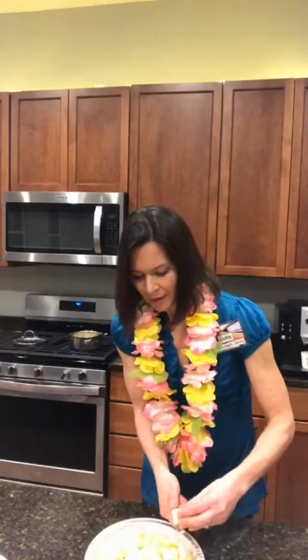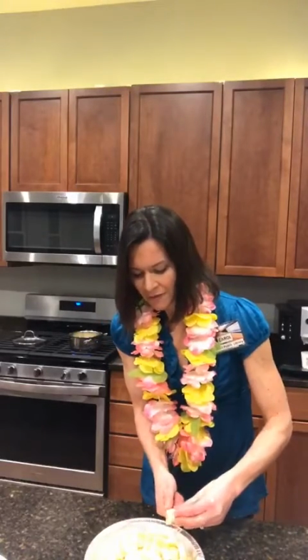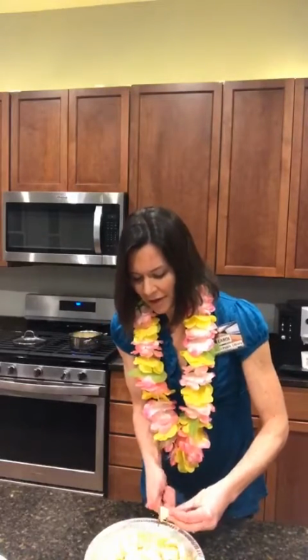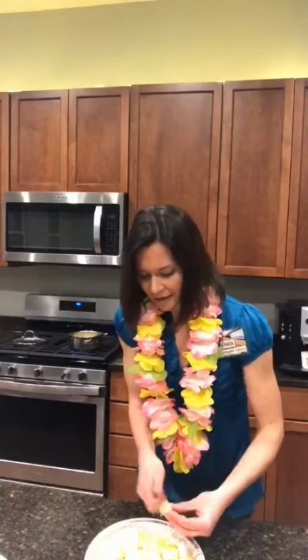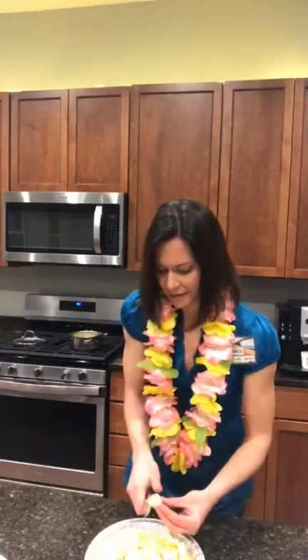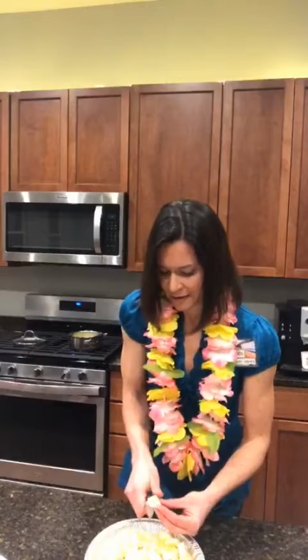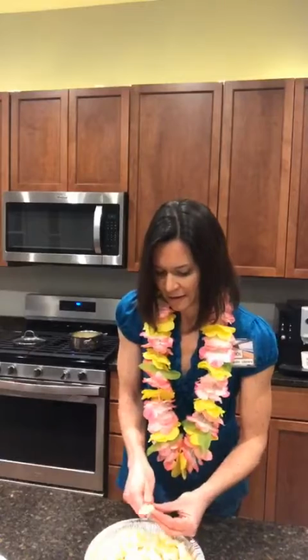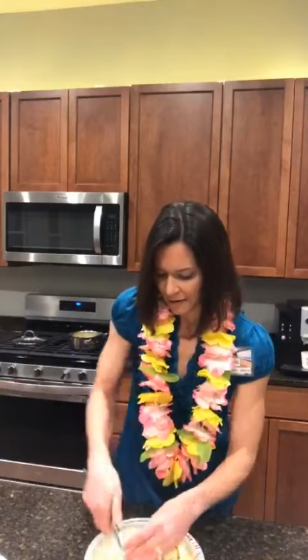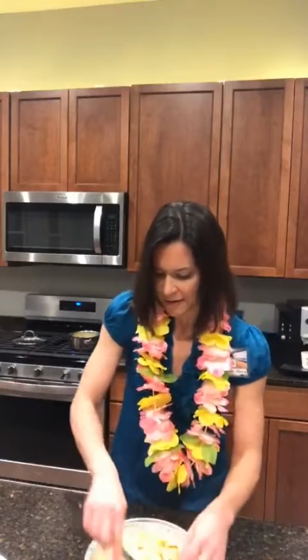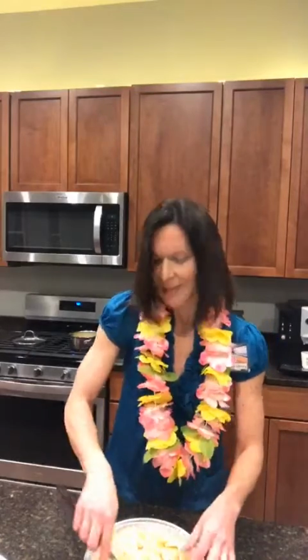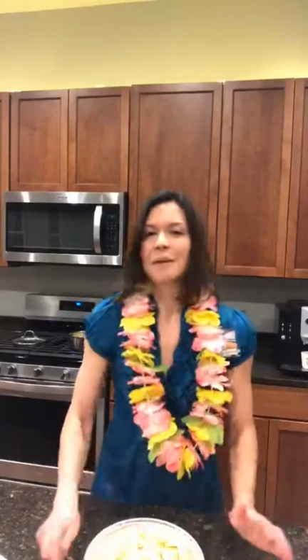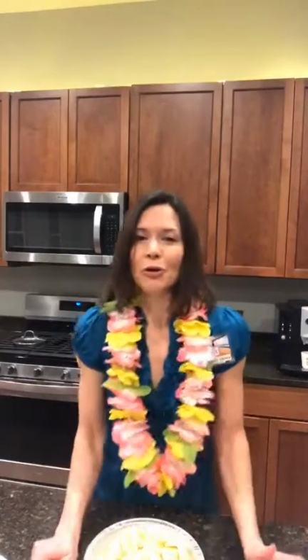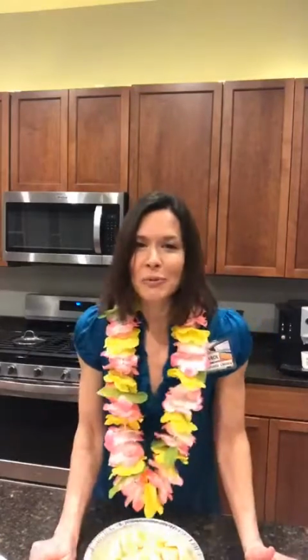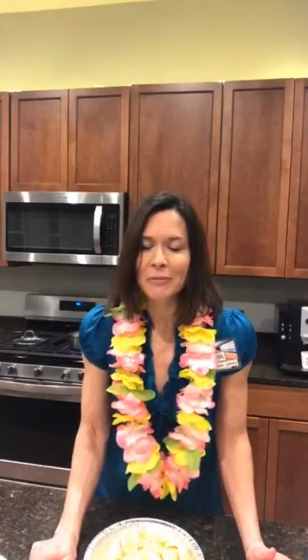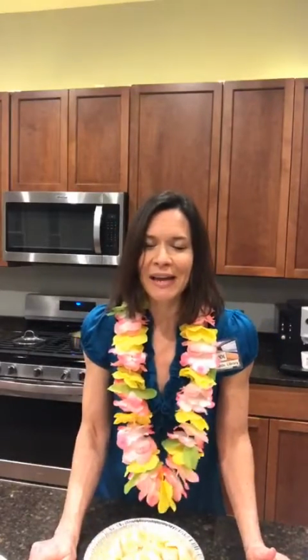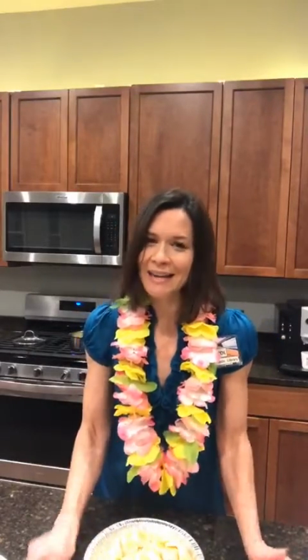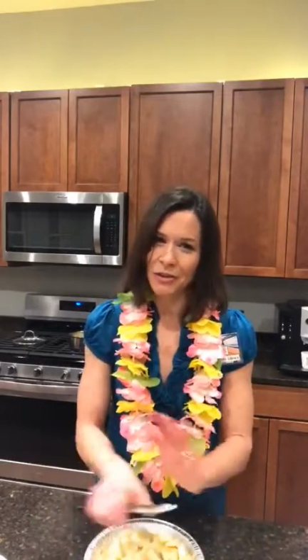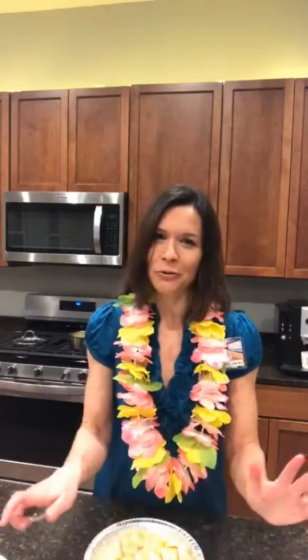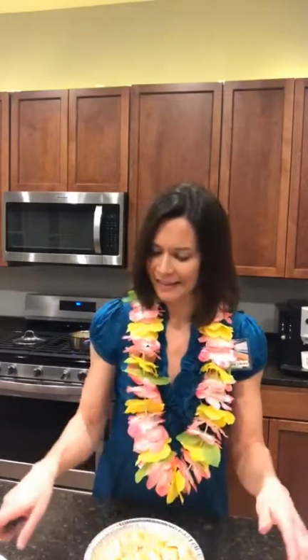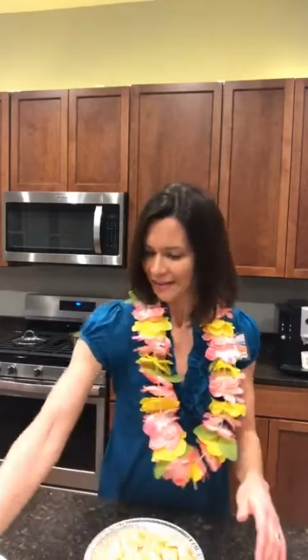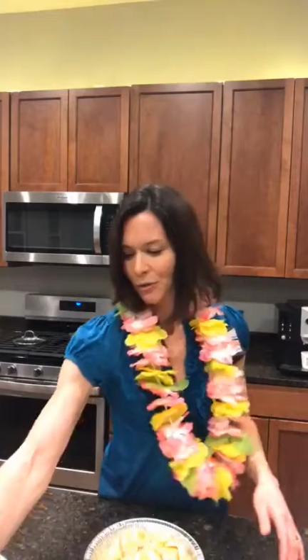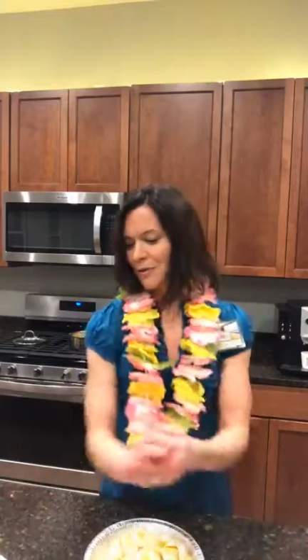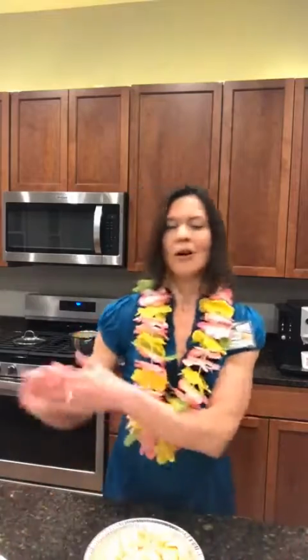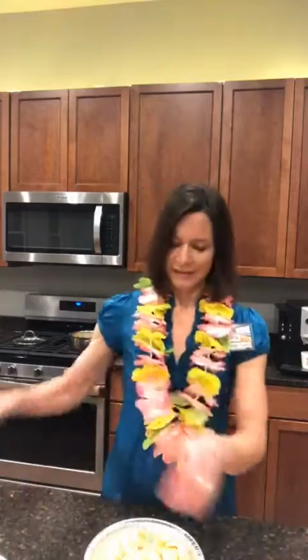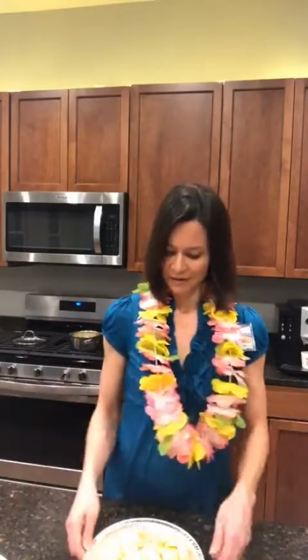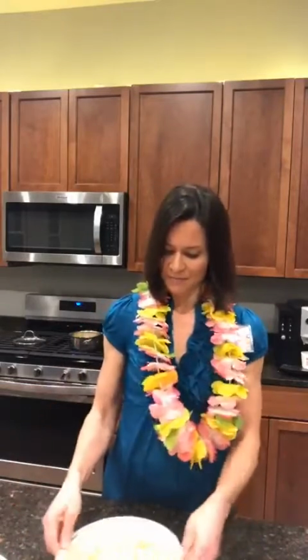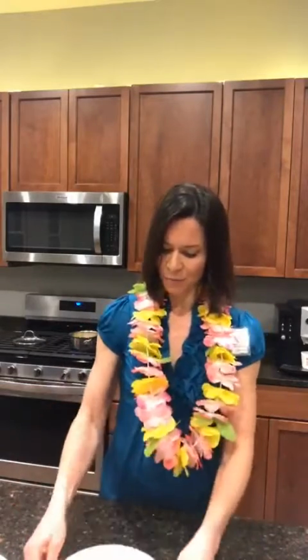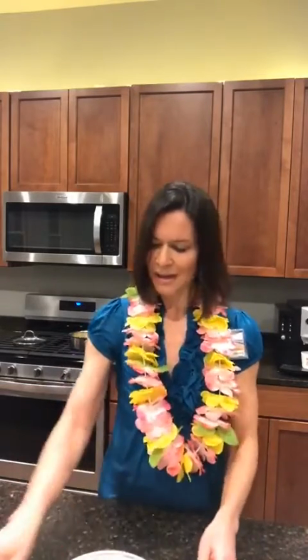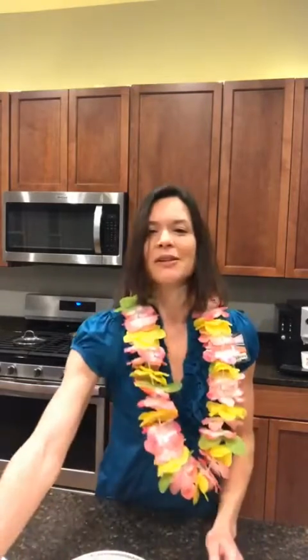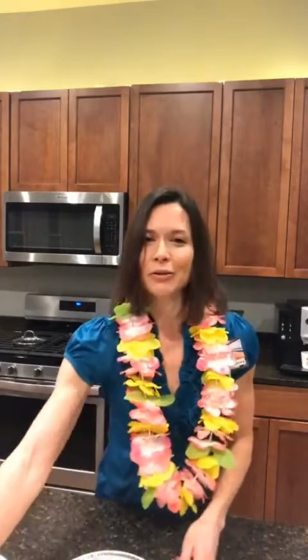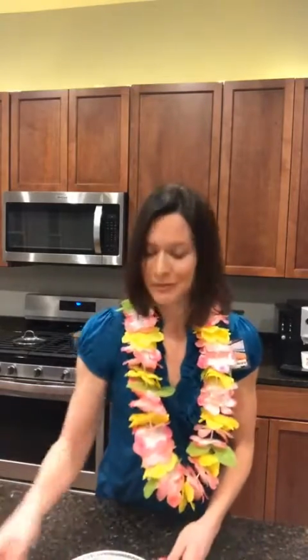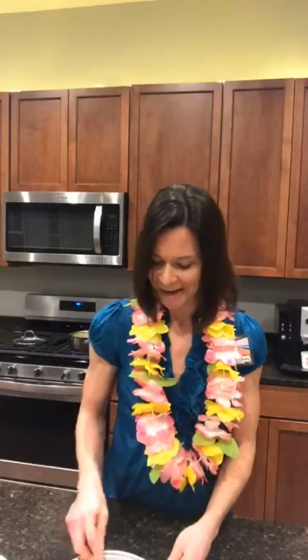Like a lot of the people in our cookbook club, you don't like anything to go to waste — so regardless of what your bananas look like, you'll use them, right?